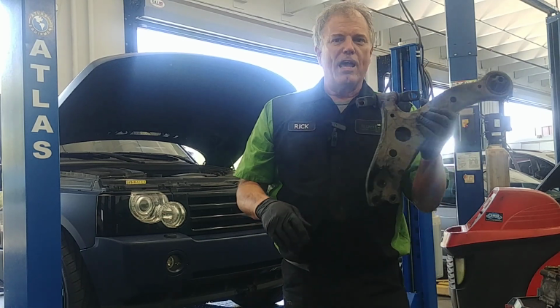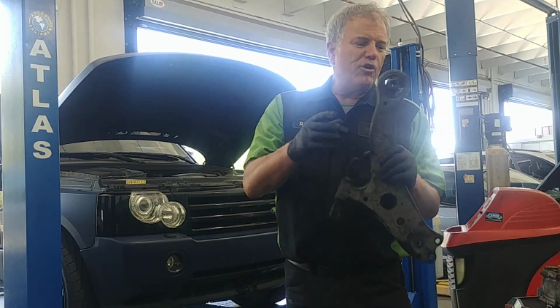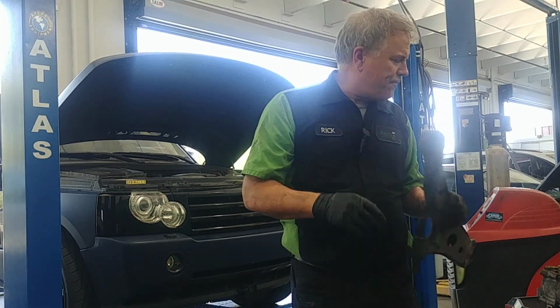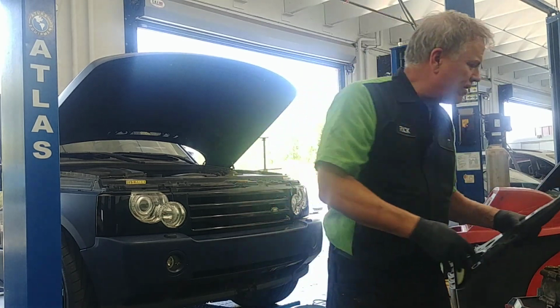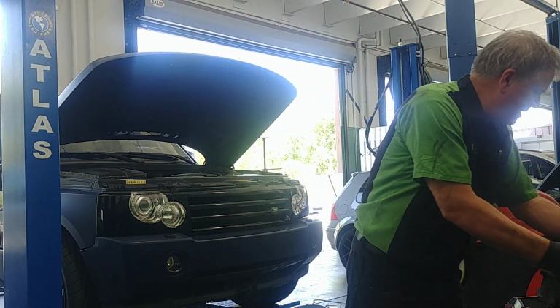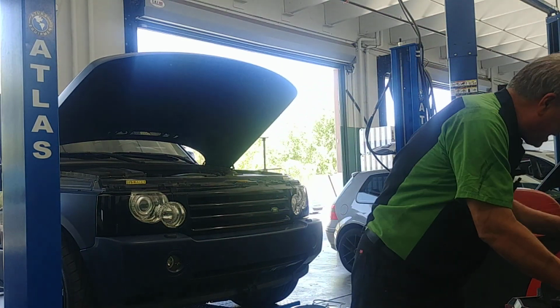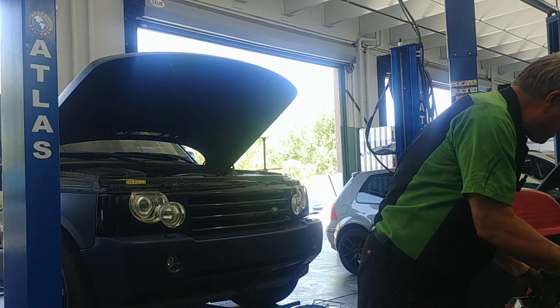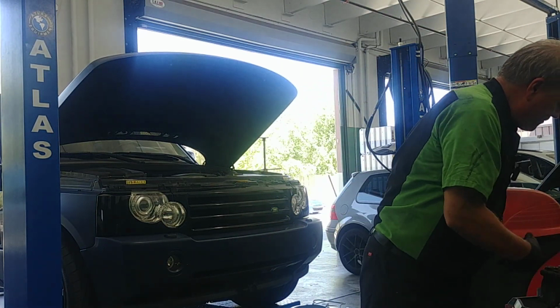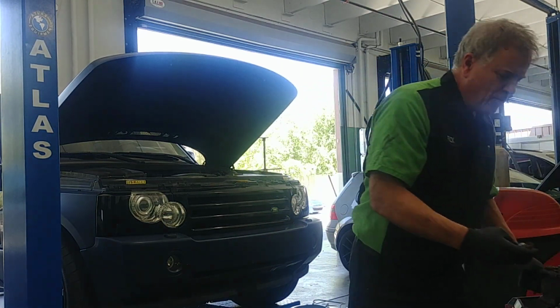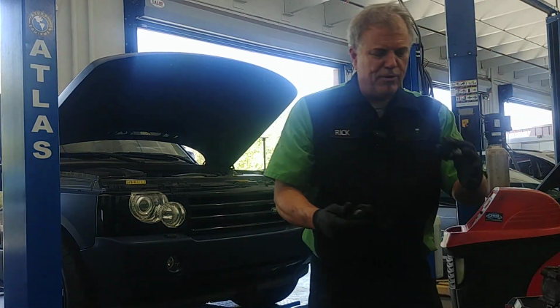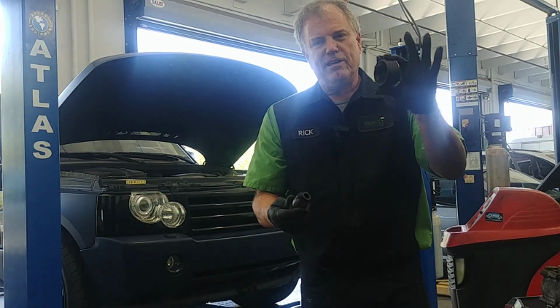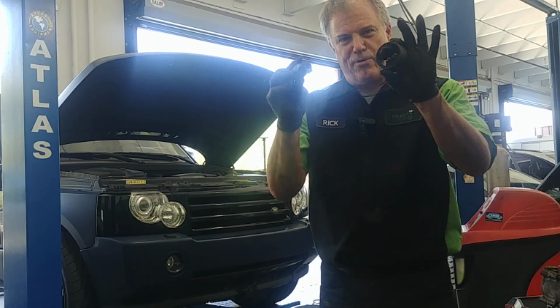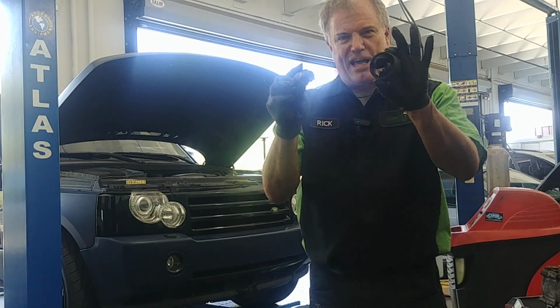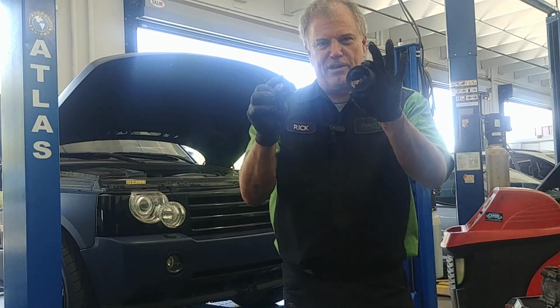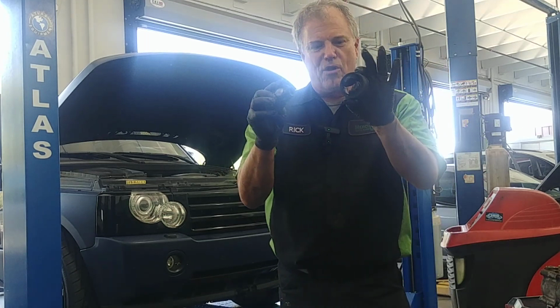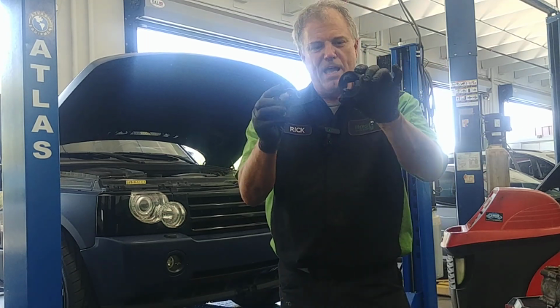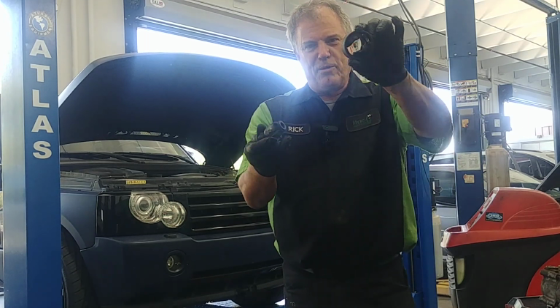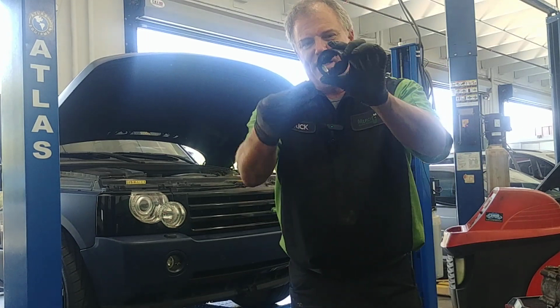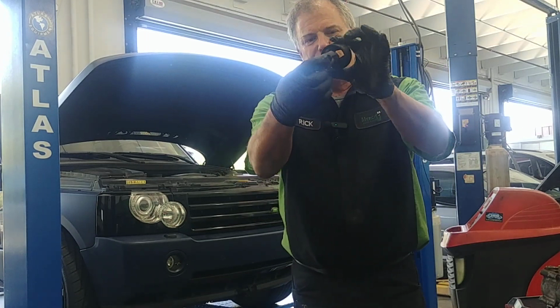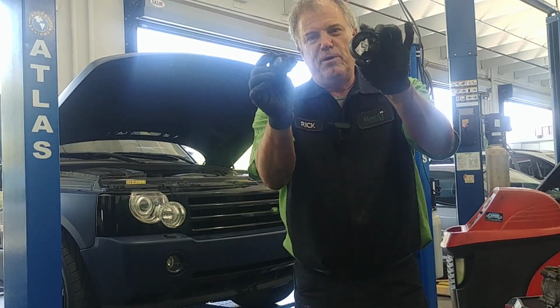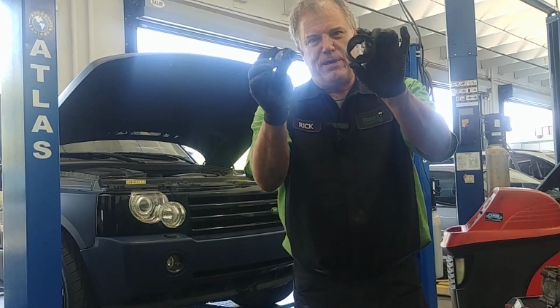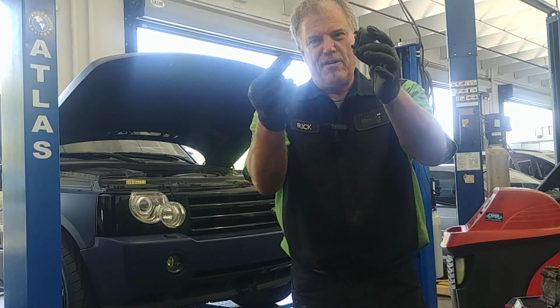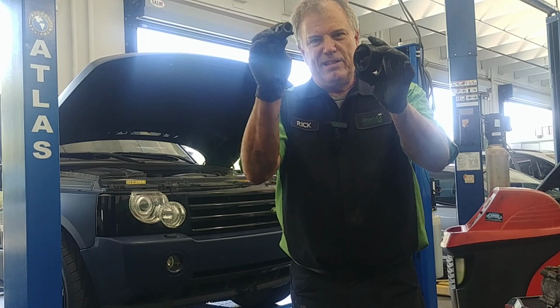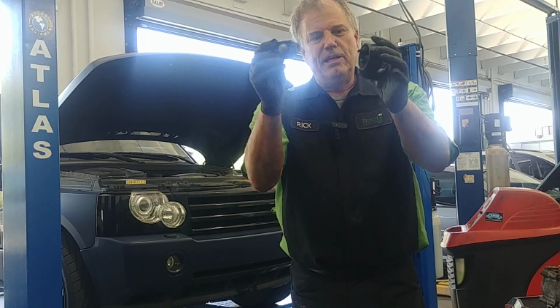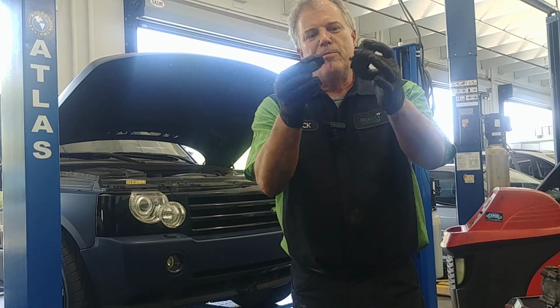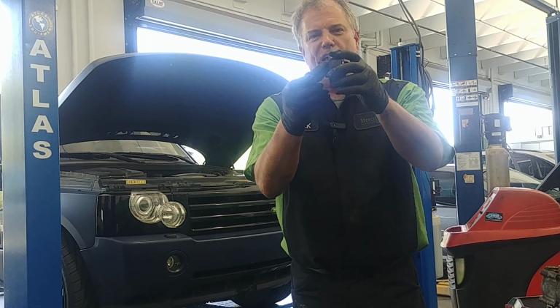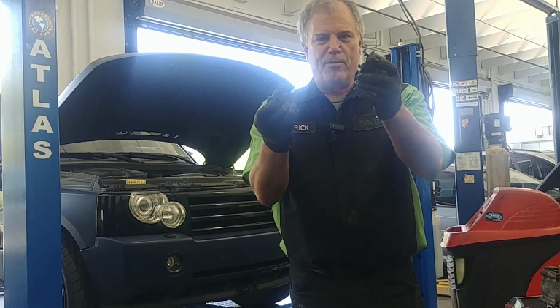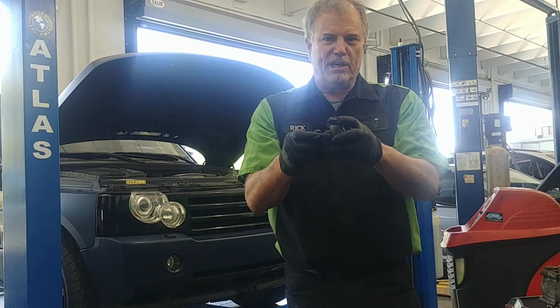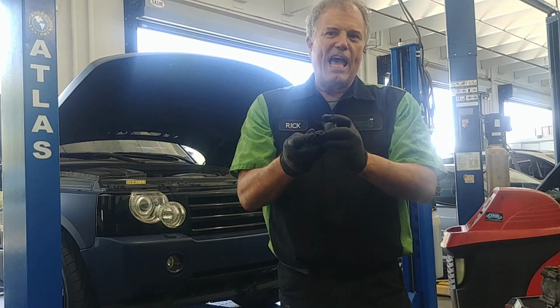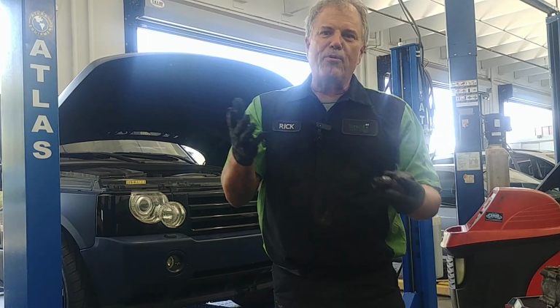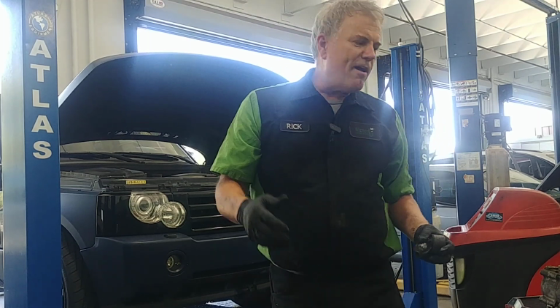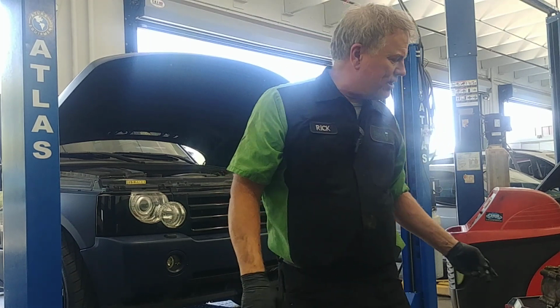If you do have a failure — like in this case — I pulled this out of the other control arm and it's completely torn. This should be one piece, but this is the inner part of the bushing and the outer part of the bushing. At that point you have choices.